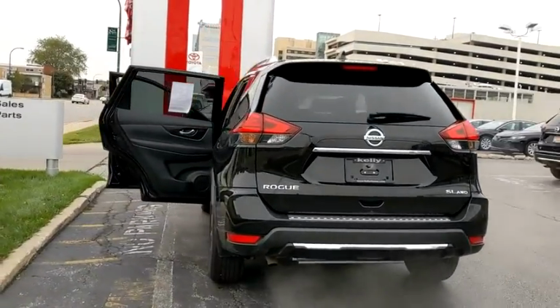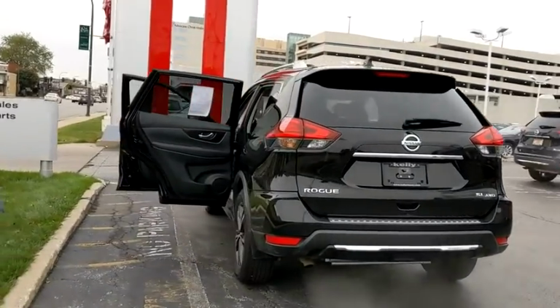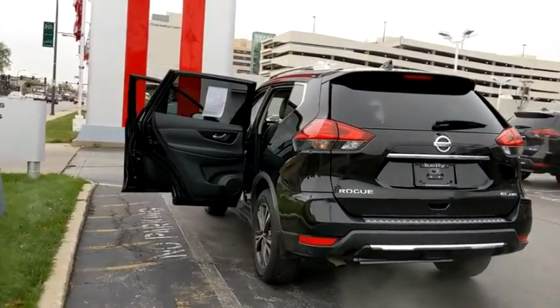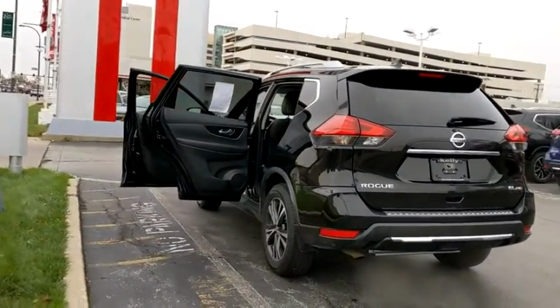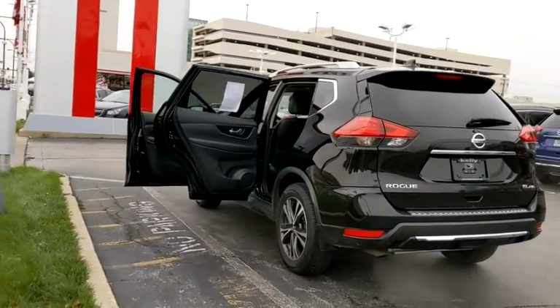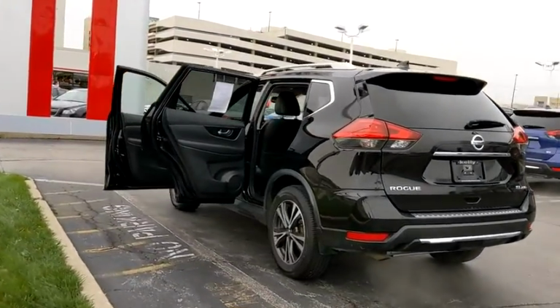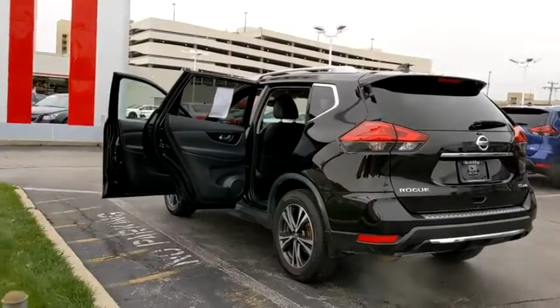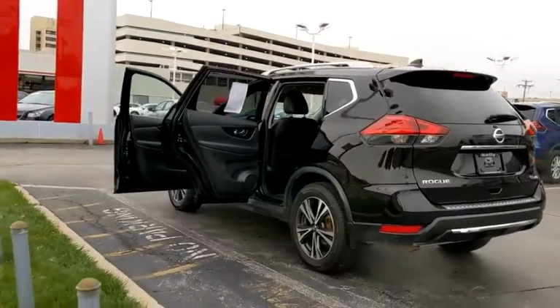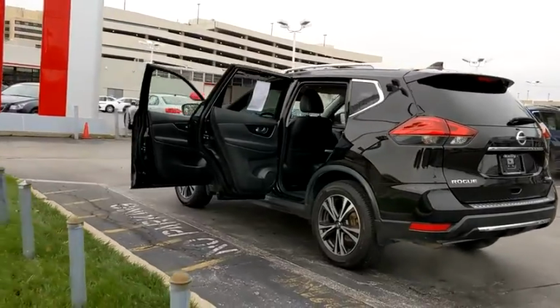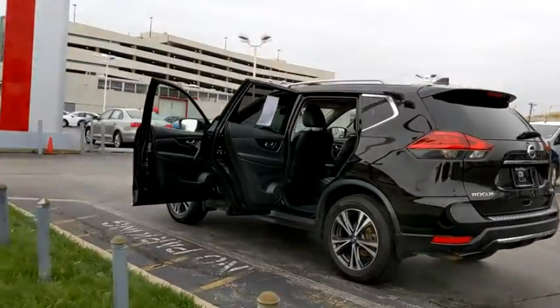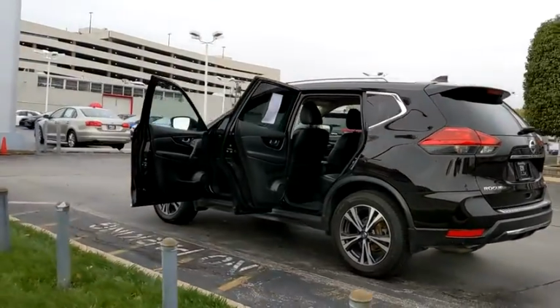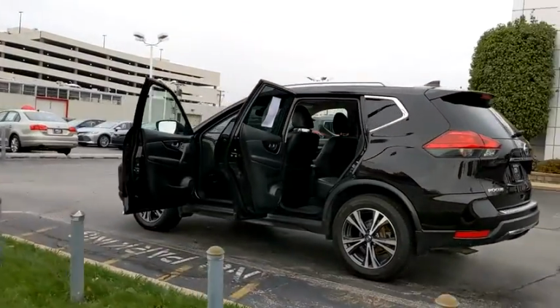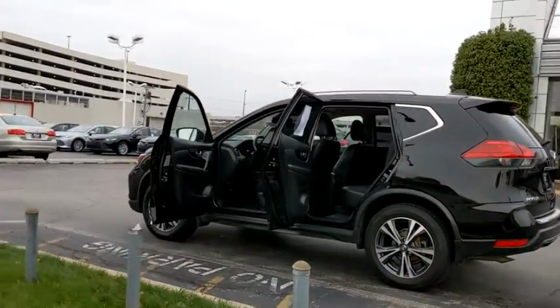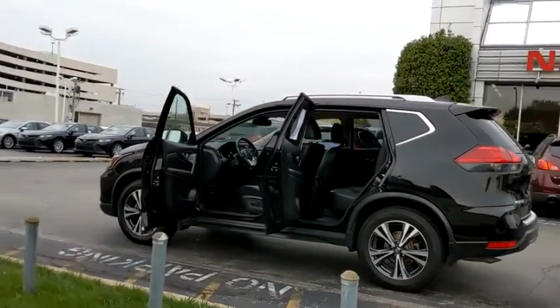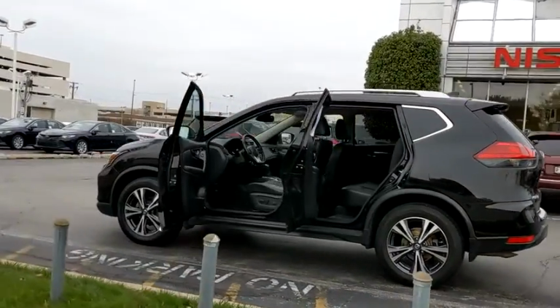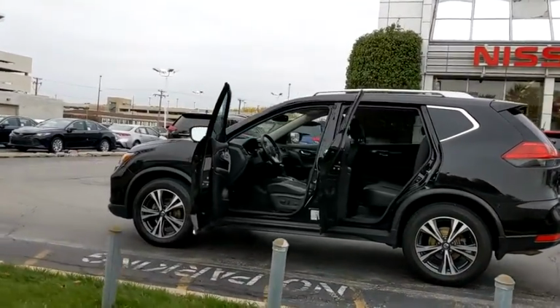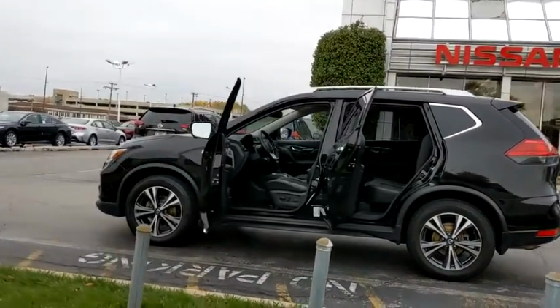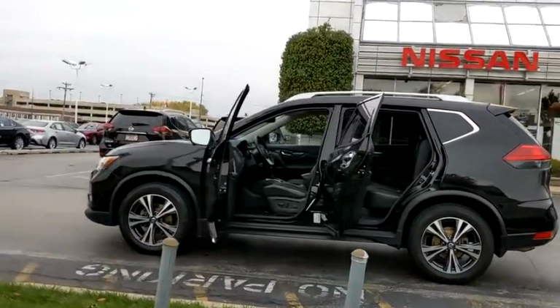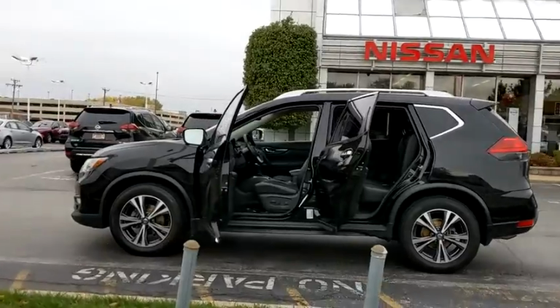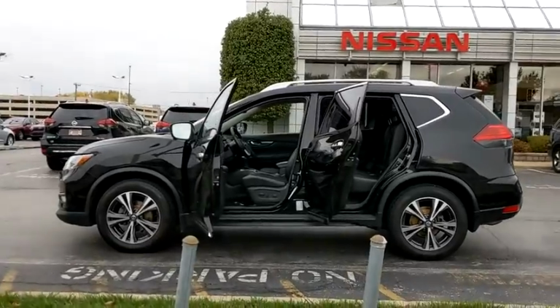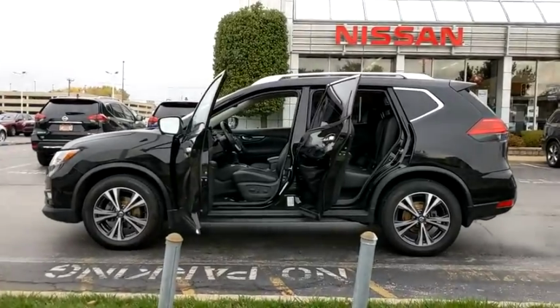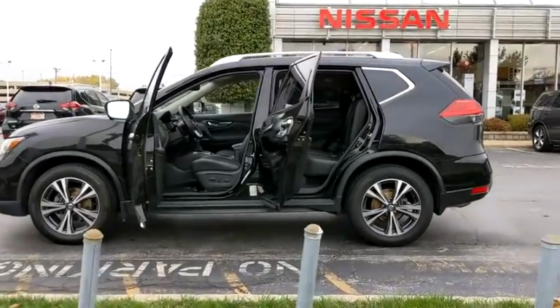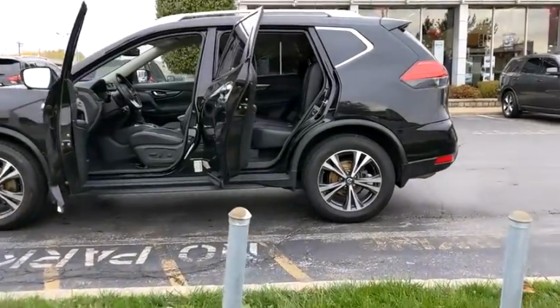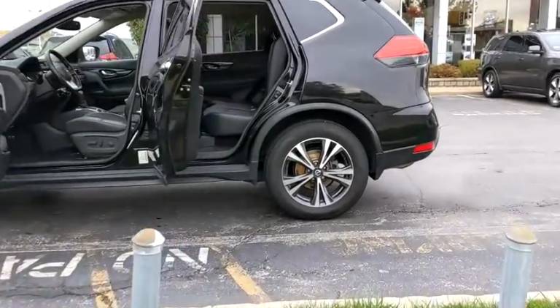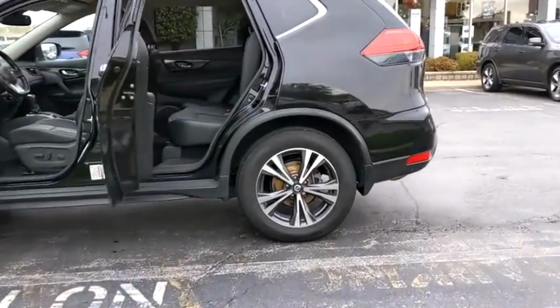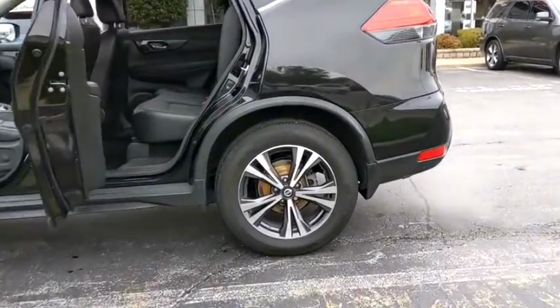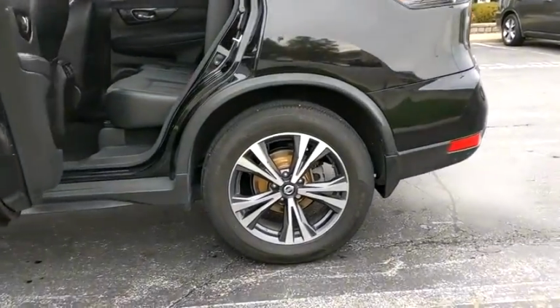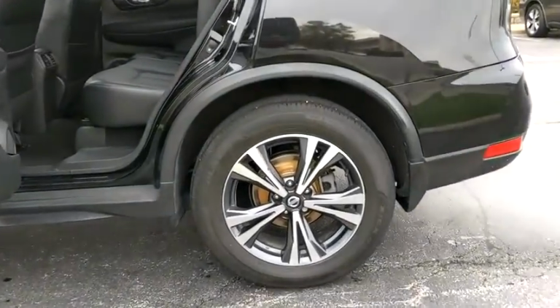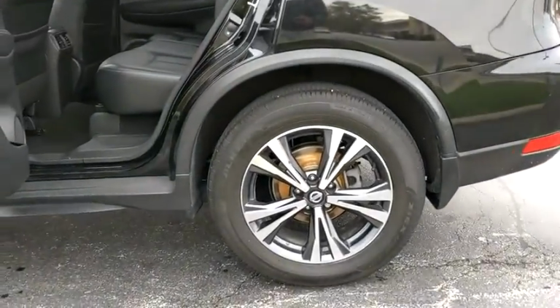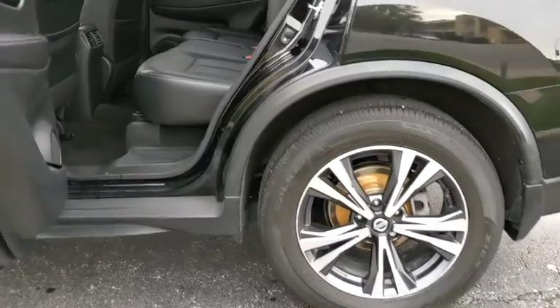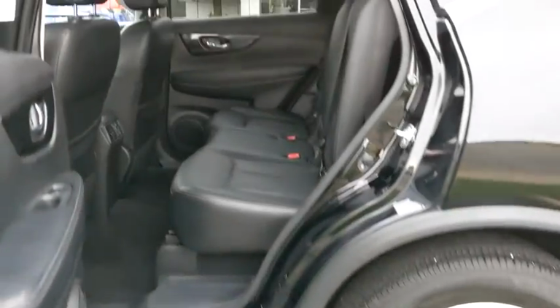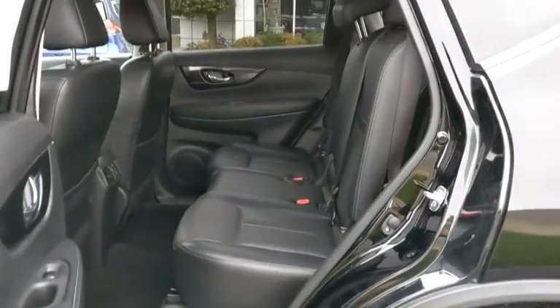This vehicle has less than 30,000 miles. Here are some of this vehicle's great options: backup camera, anti-lock braking system, power liftgate, navigation system, steering wheel audio controls, all-wheel drive.